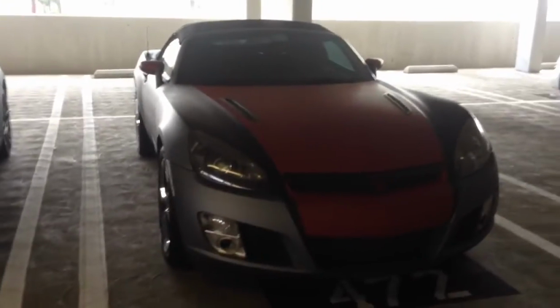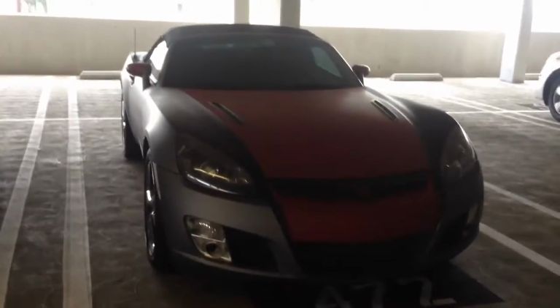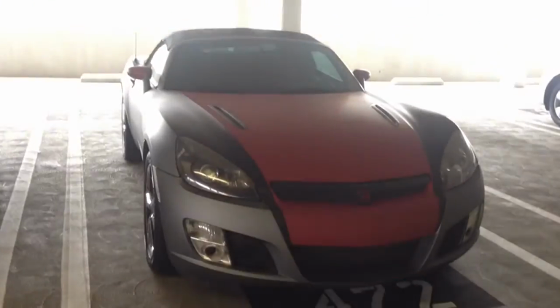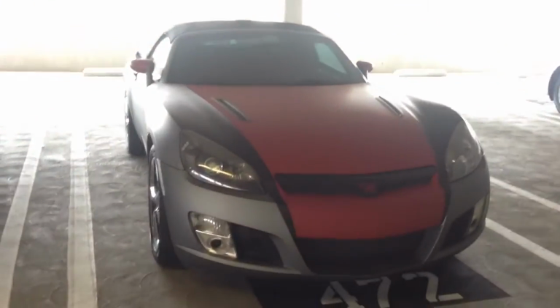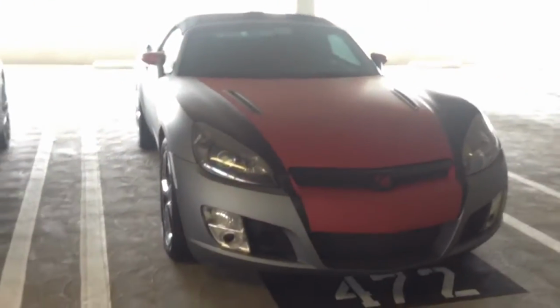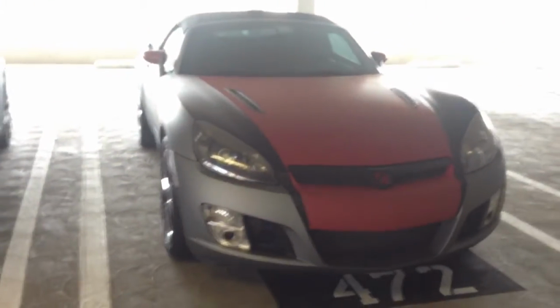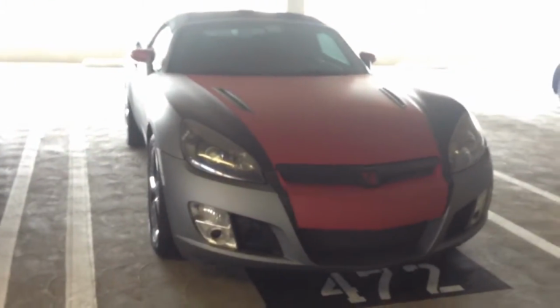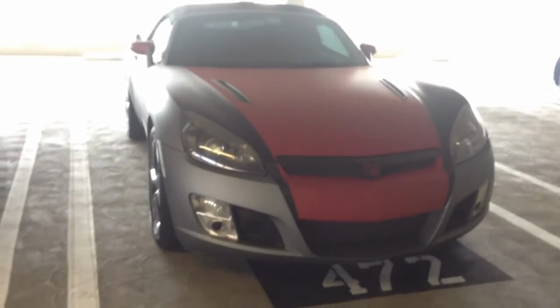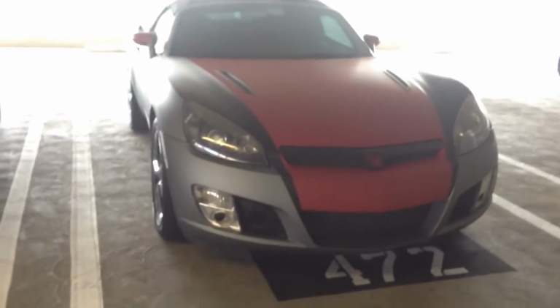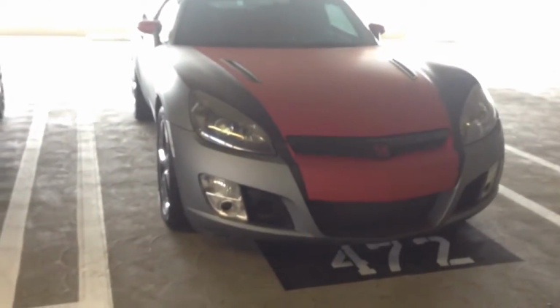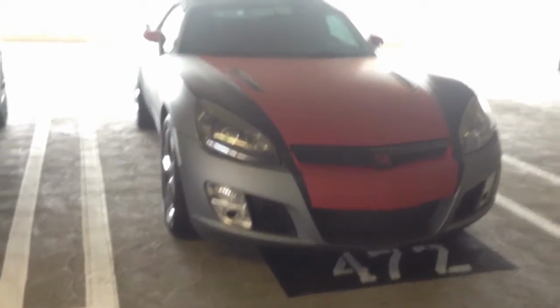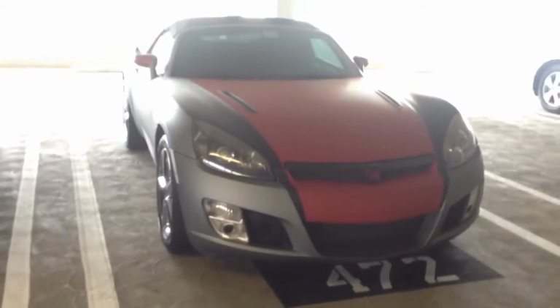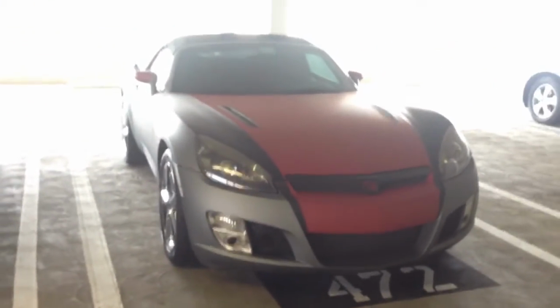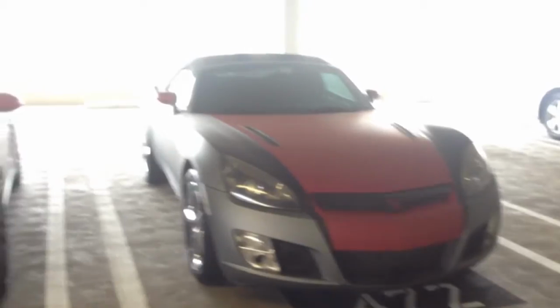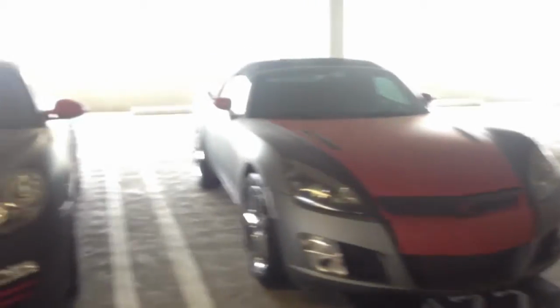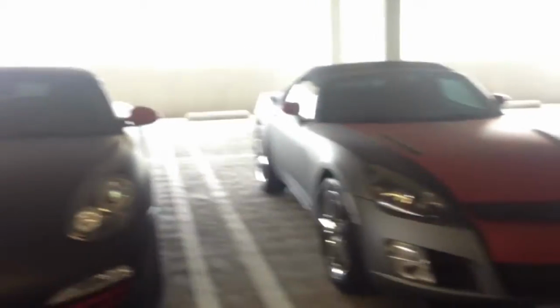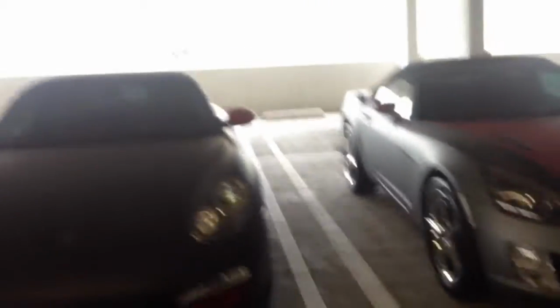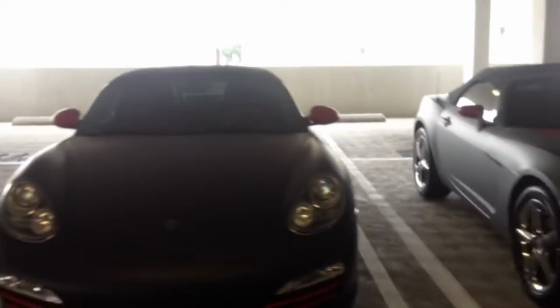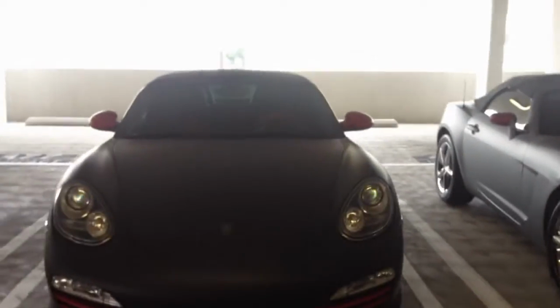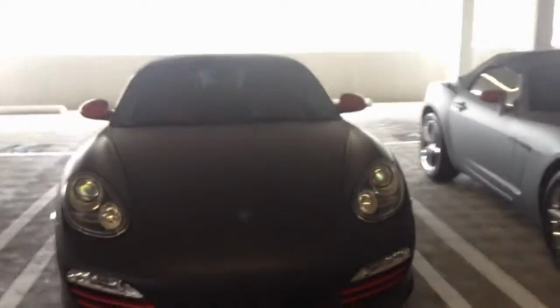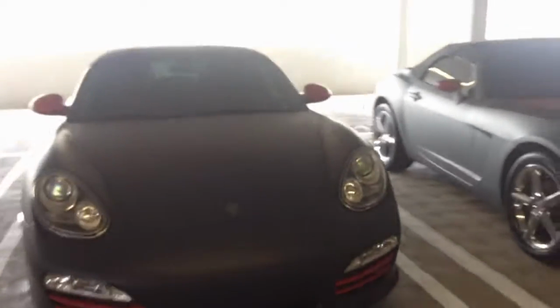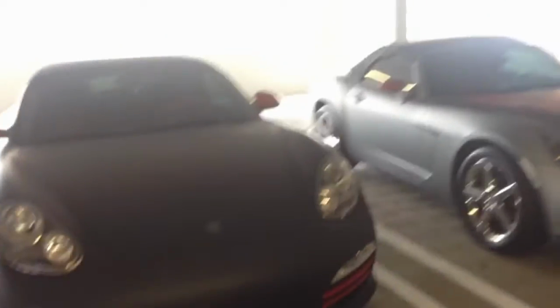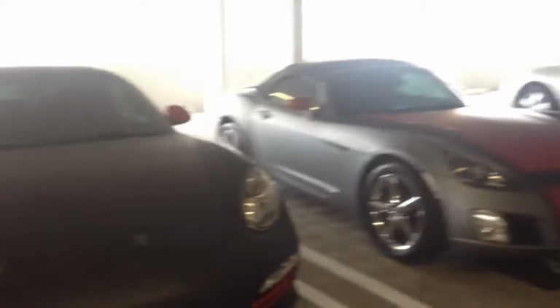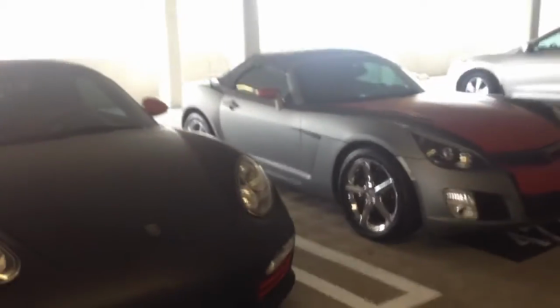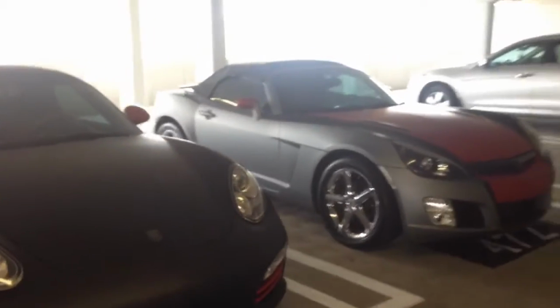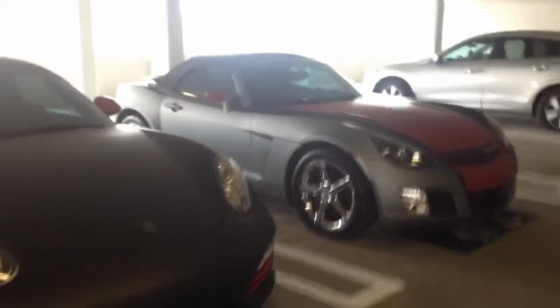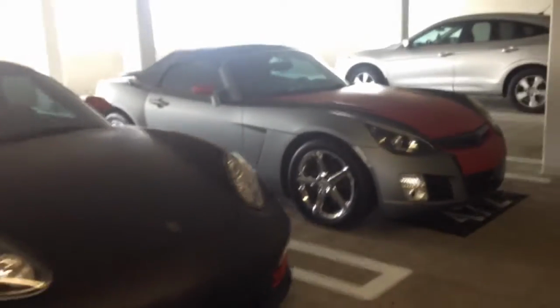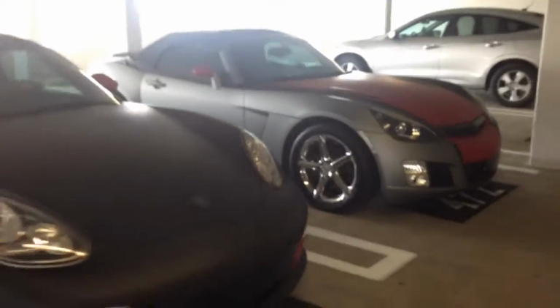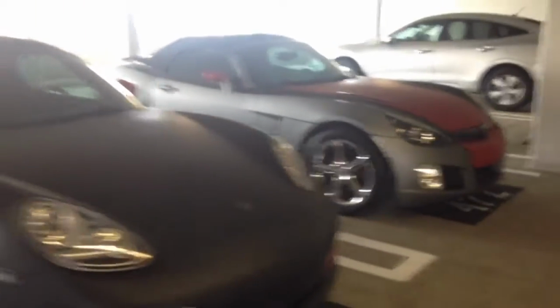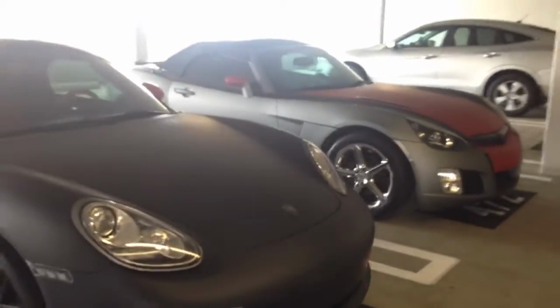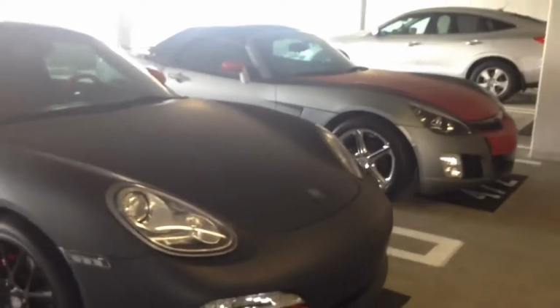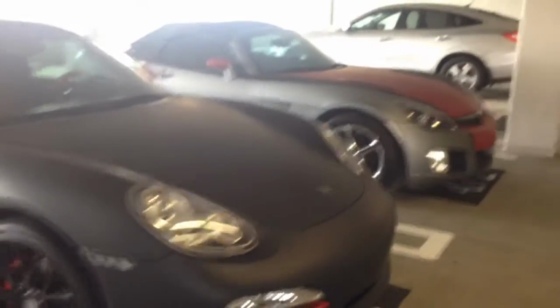Hey, what's up YouTube? It's Saturn over here at the Alaniz Auto Sound Marina Del Rey, 310-827-8121. We're at our storage facility right now, taking a look at the lineup as we're building it bigger and better.